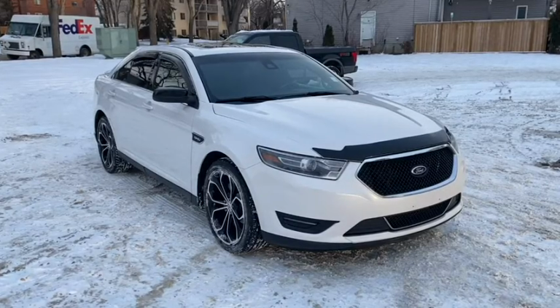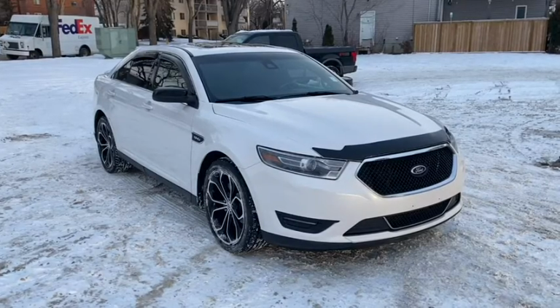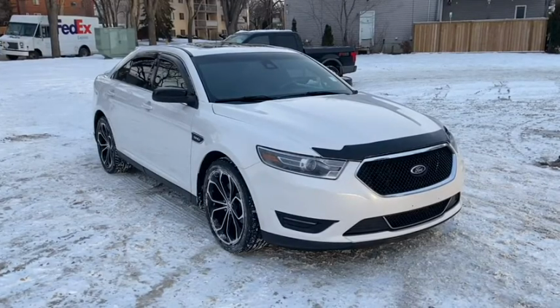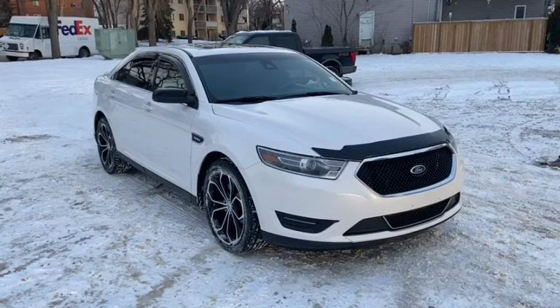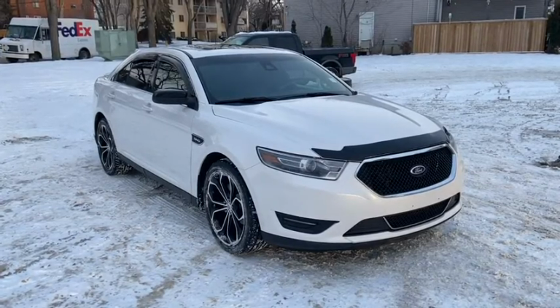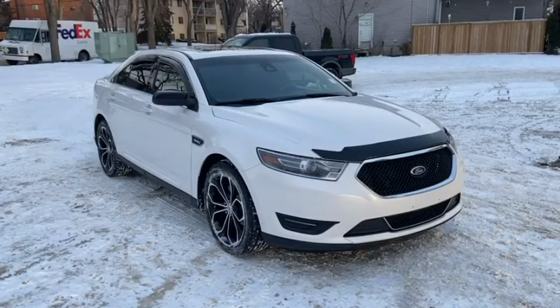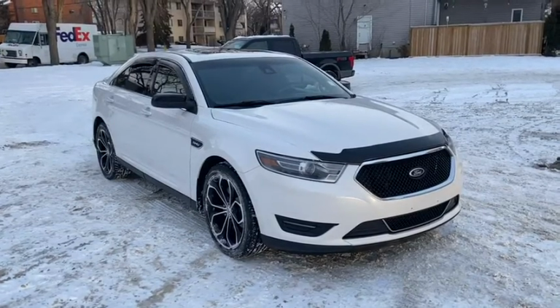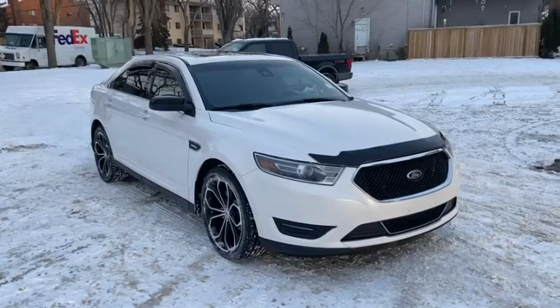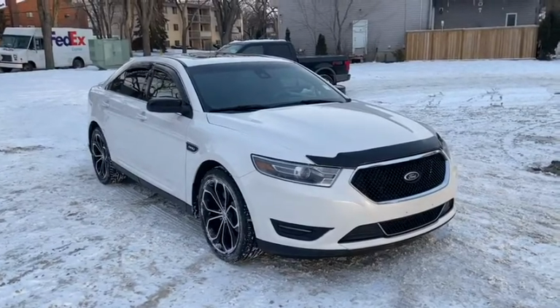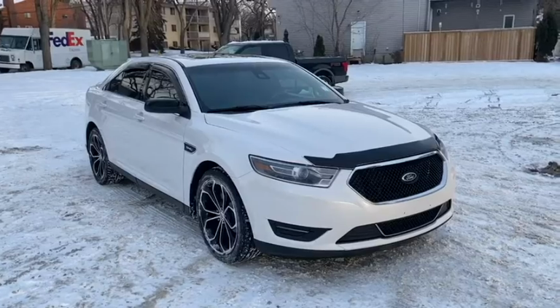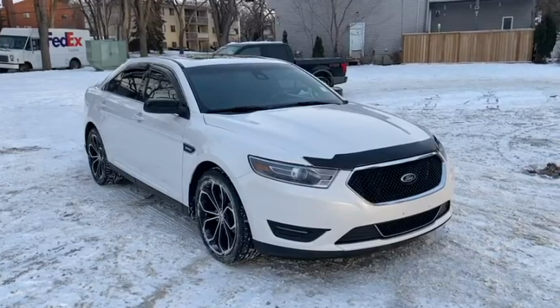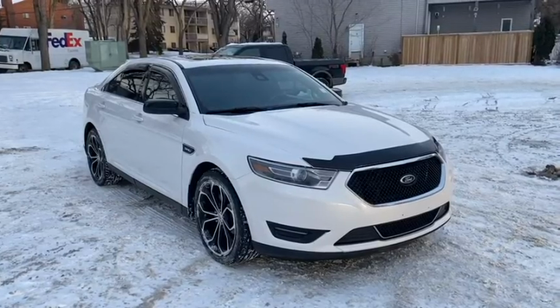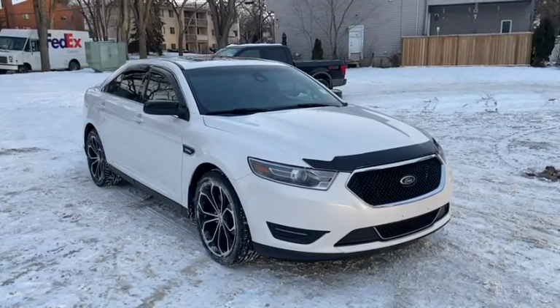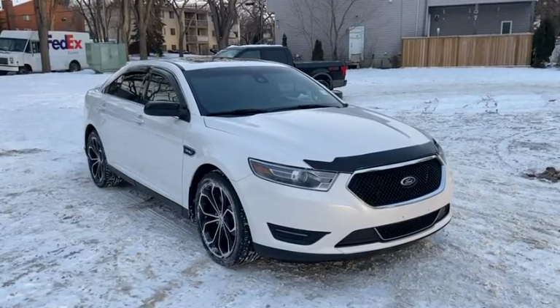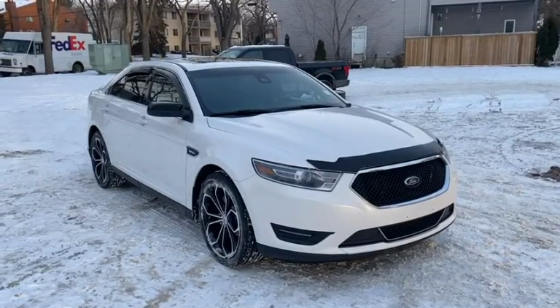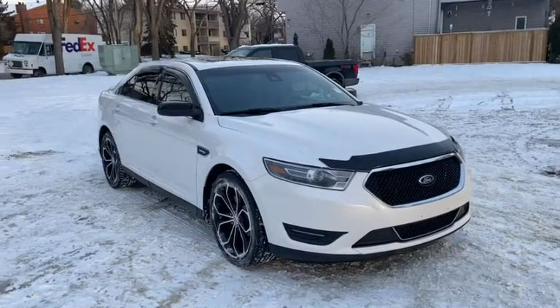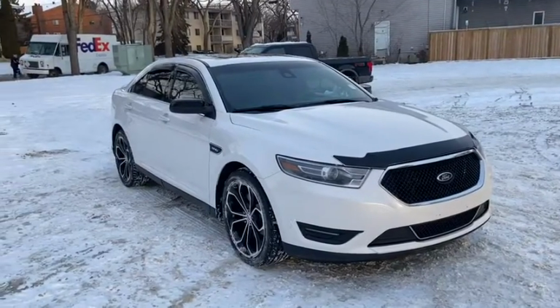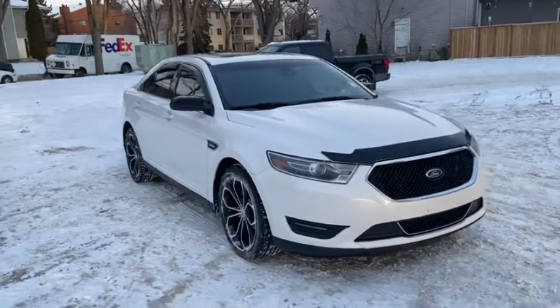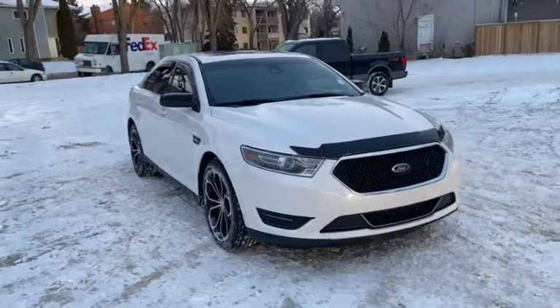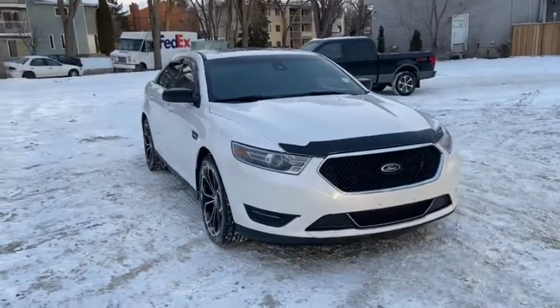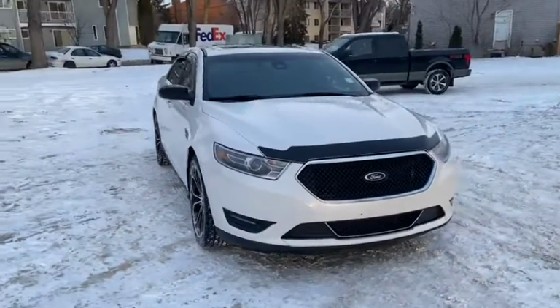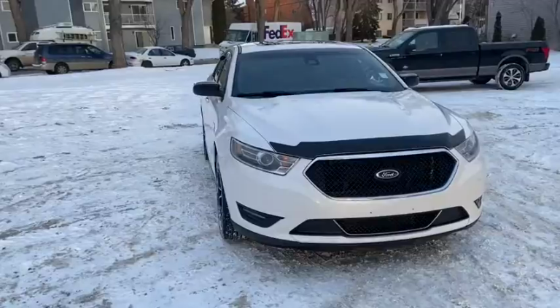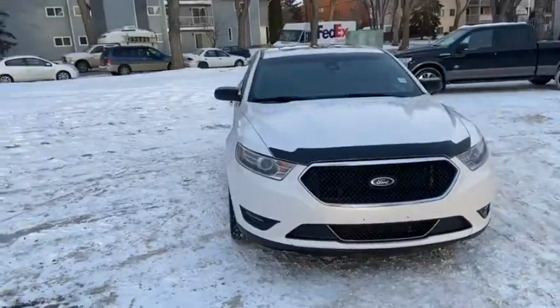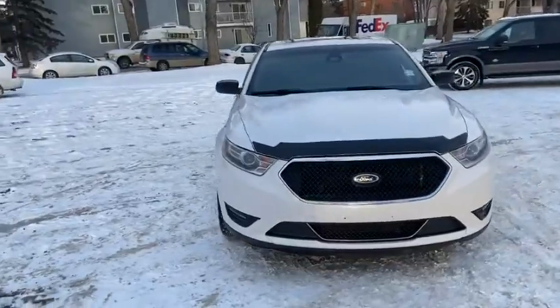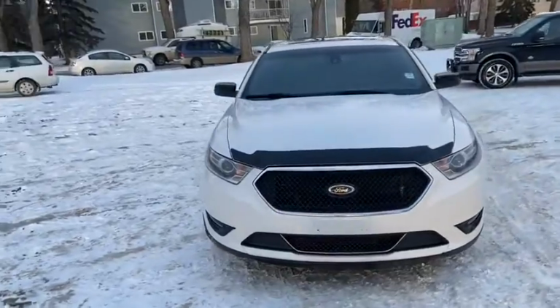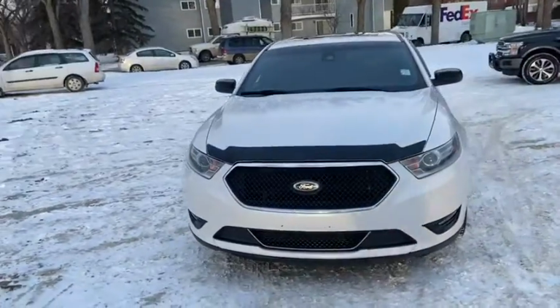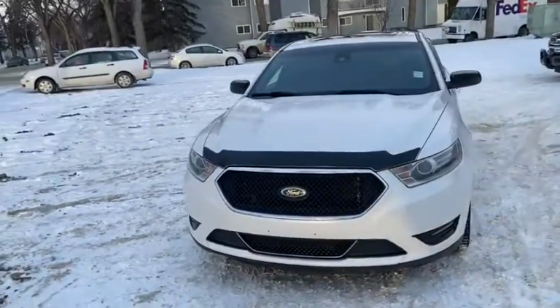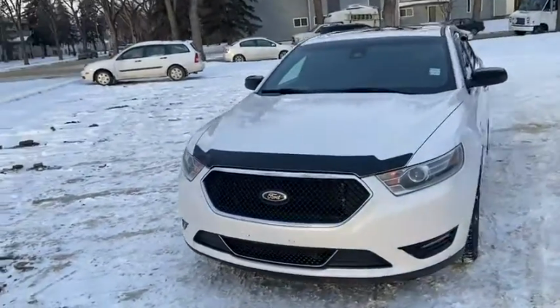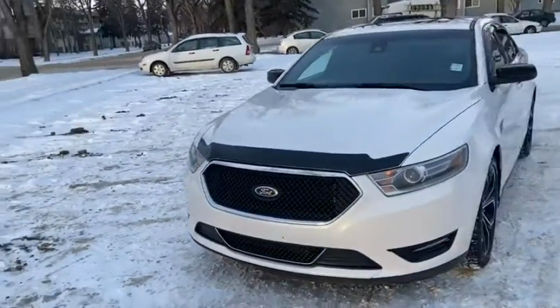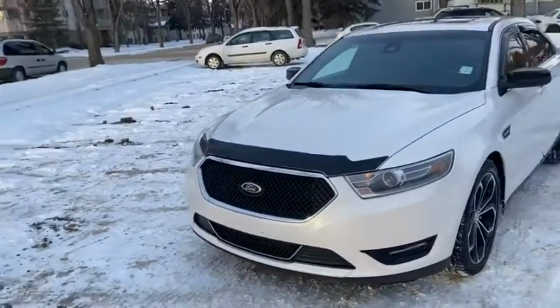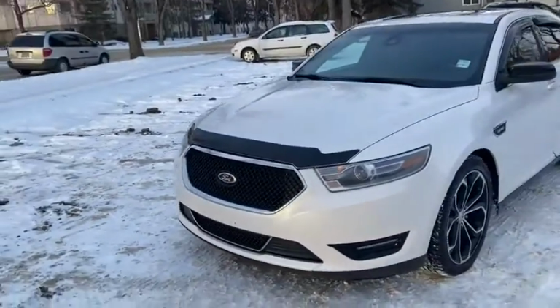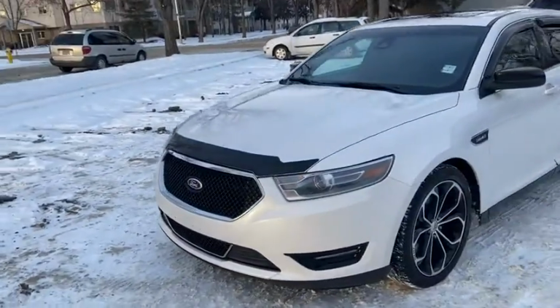Hey, this is Lindsay again at Waterloo Ford Lincoln. Today I'm showing you this 2014 Ford Taurus shown in white. This Taurus has the 3.5 litre V6 EcoBoost engine with automatic transmission and all-wheel drive.